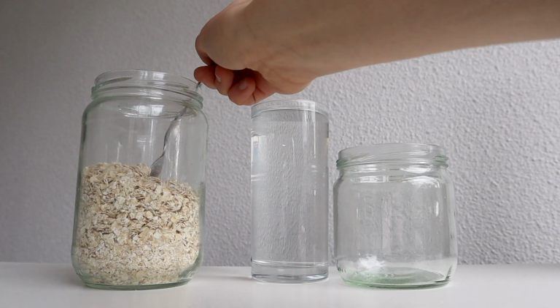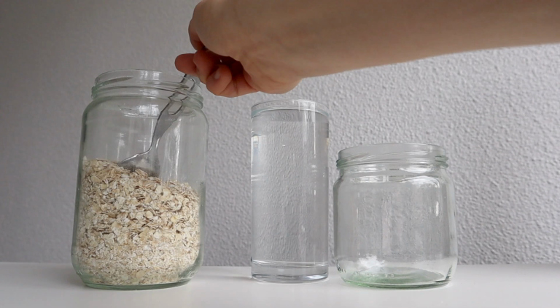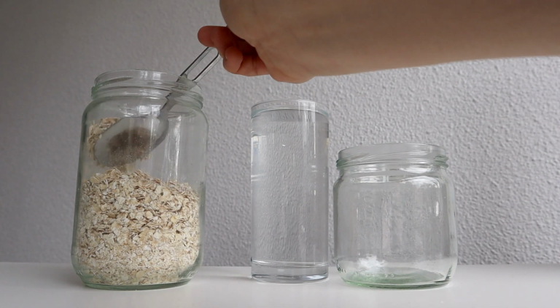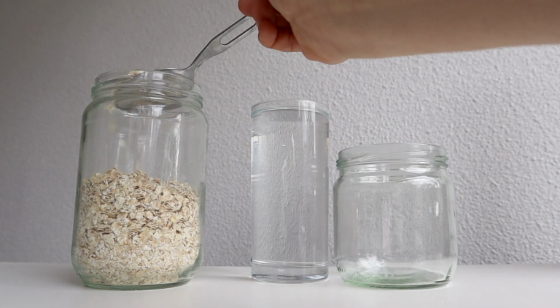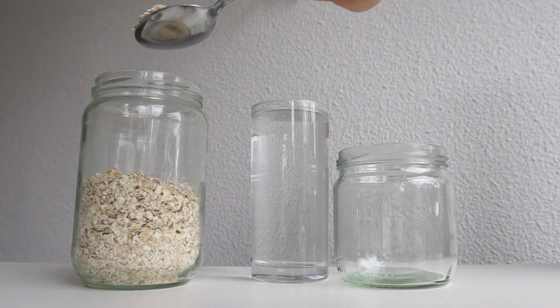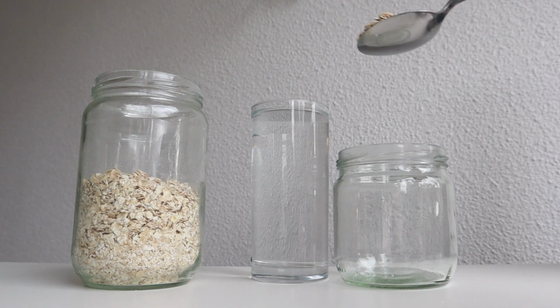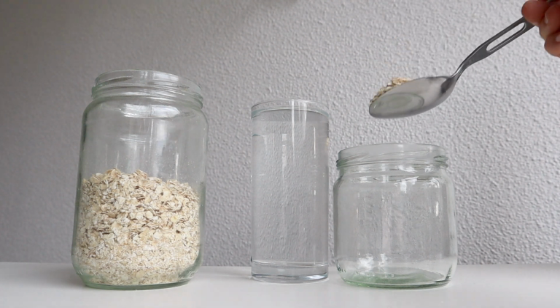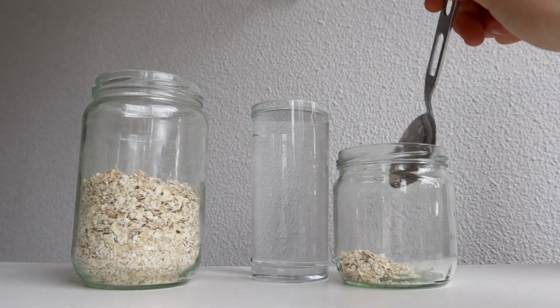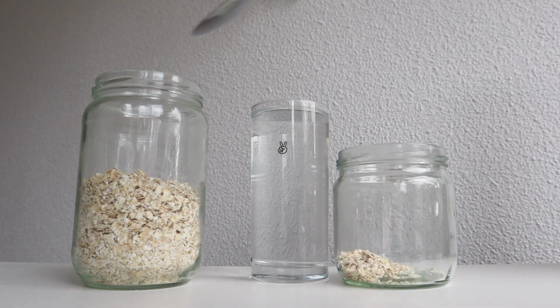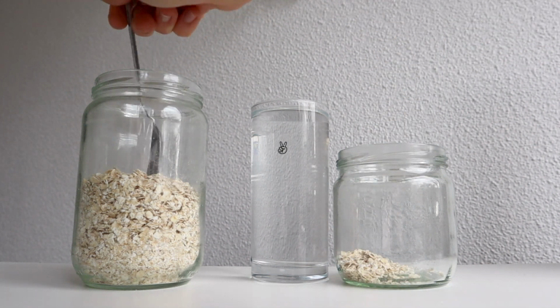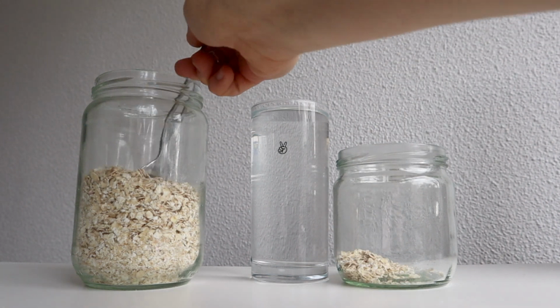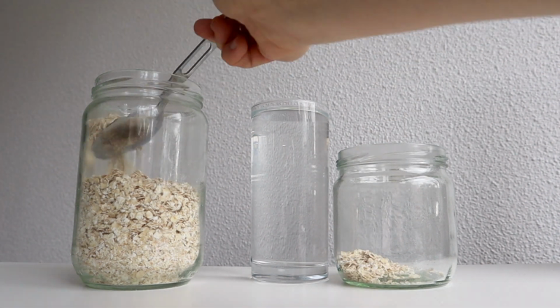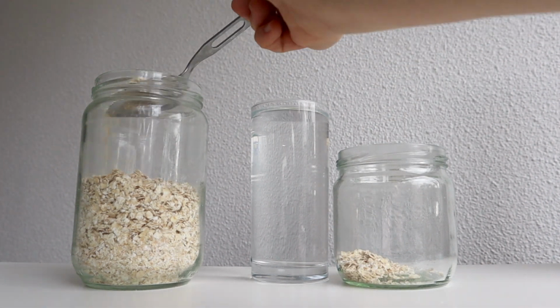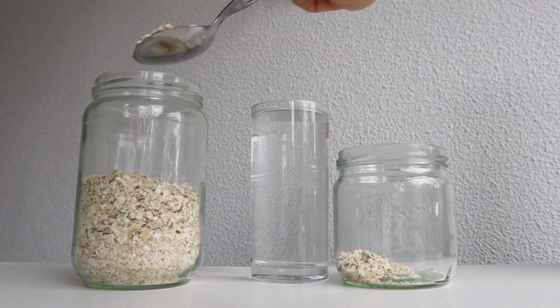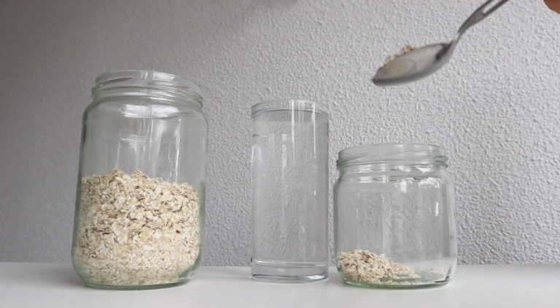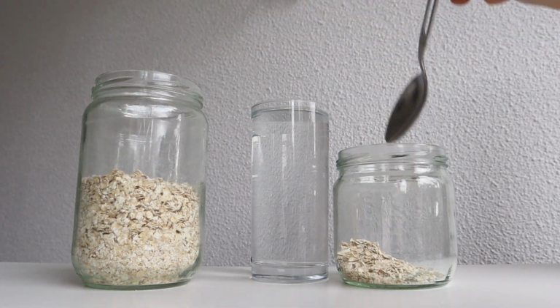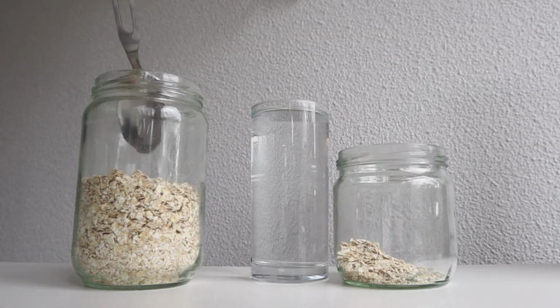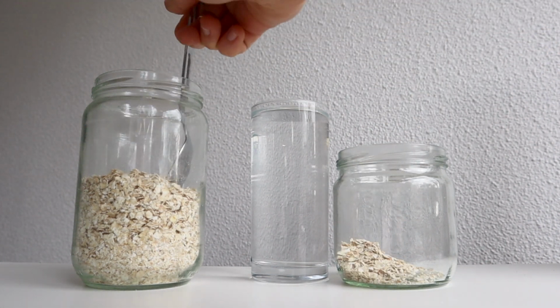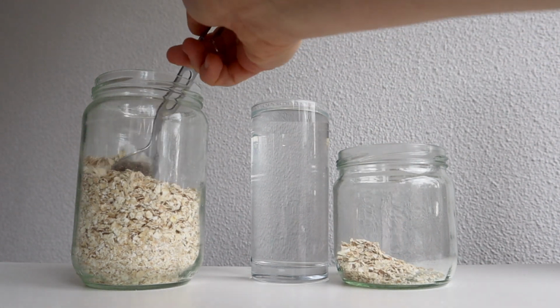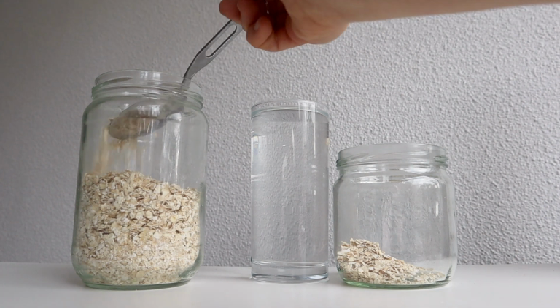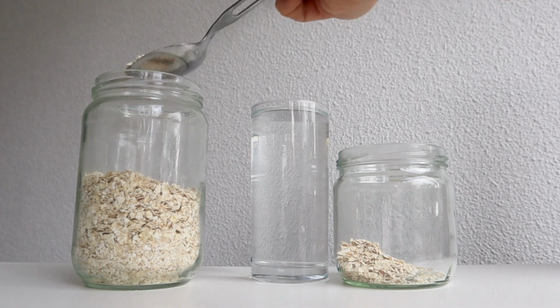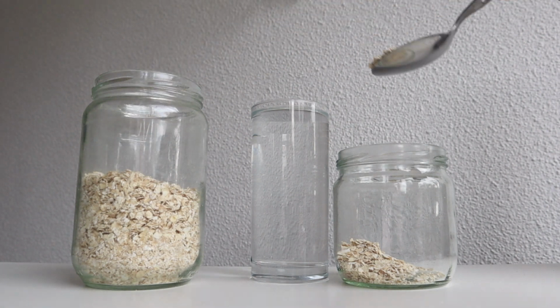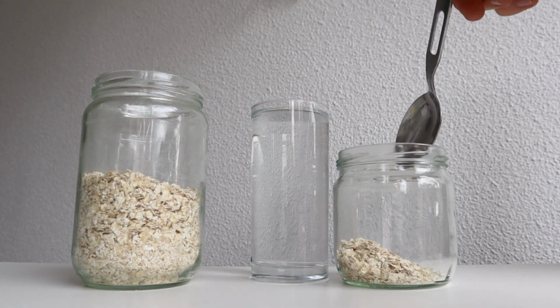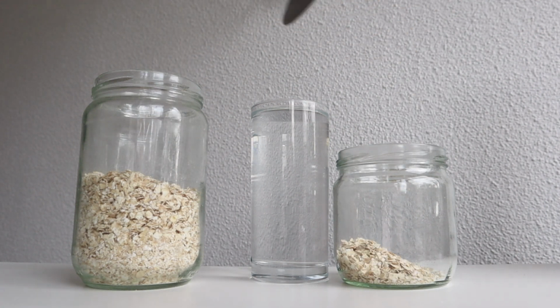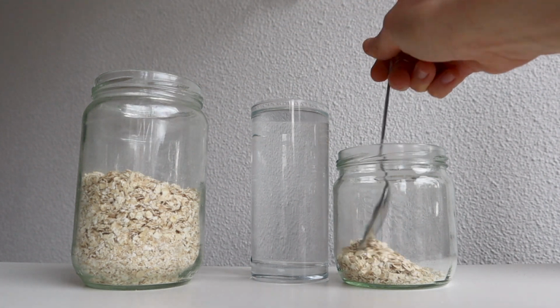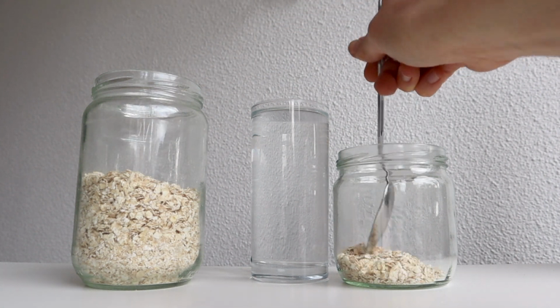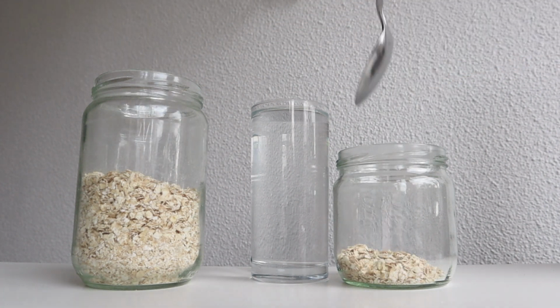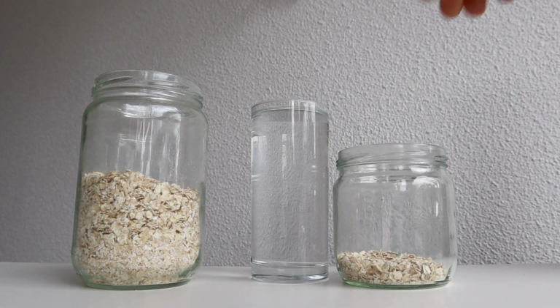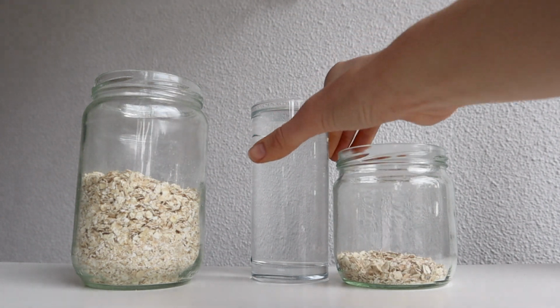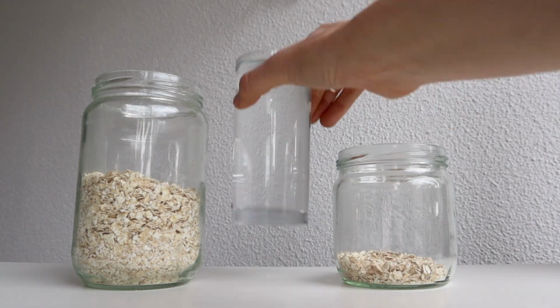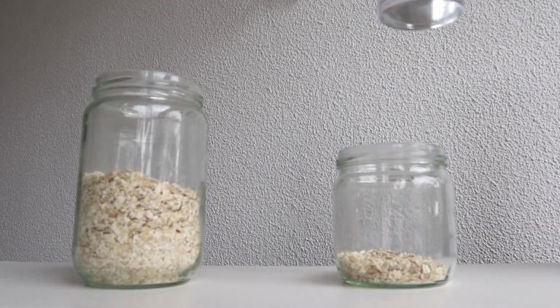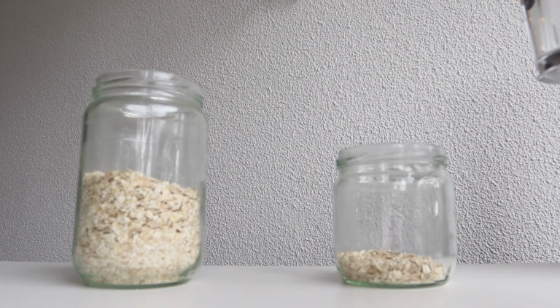All you're going to do is put a few tablespoons of oats per cup of water. The more oats you add, the richer and creamier it will be. The fewer oats you add, obviously, the more watery the consistency. Just play around and see what you like.